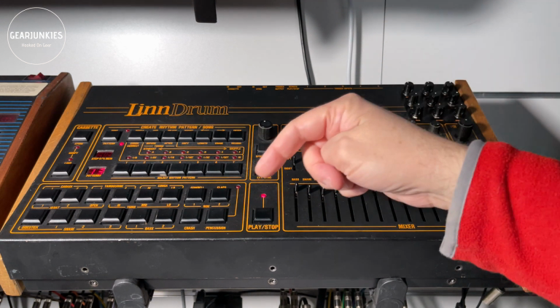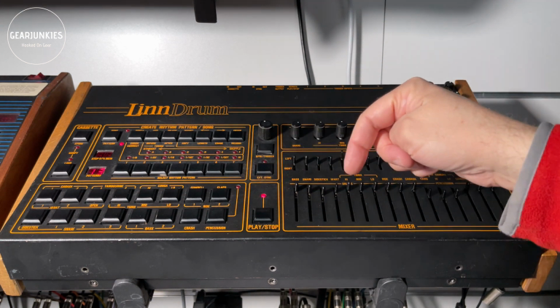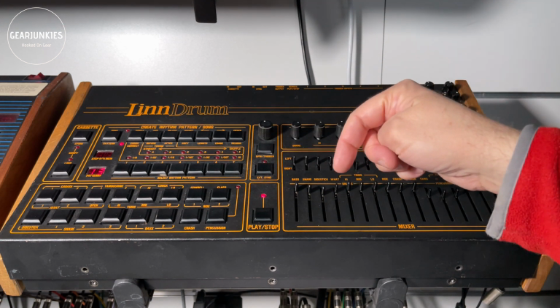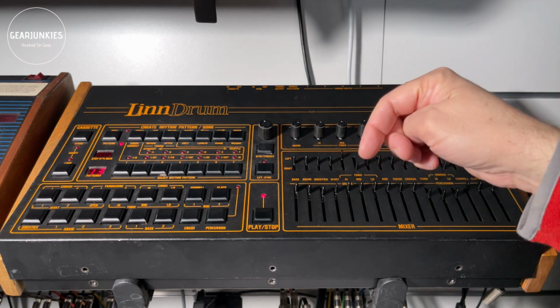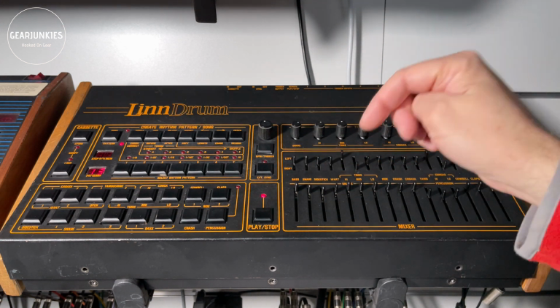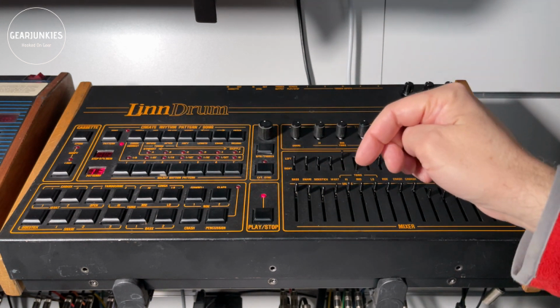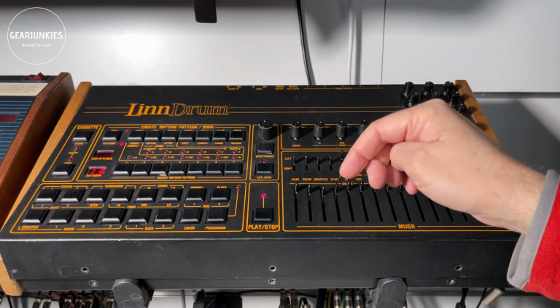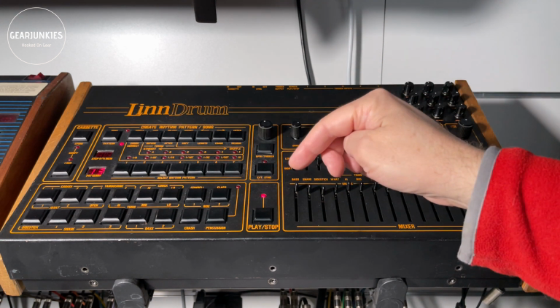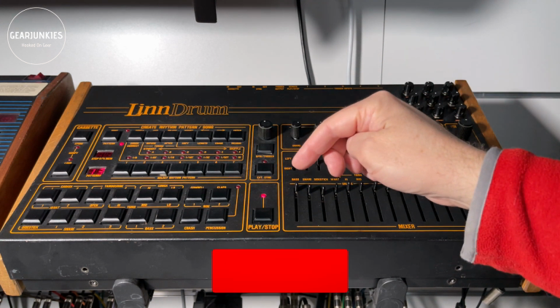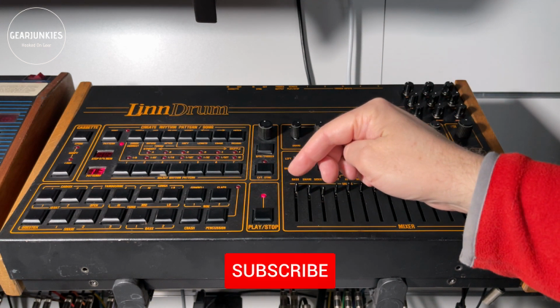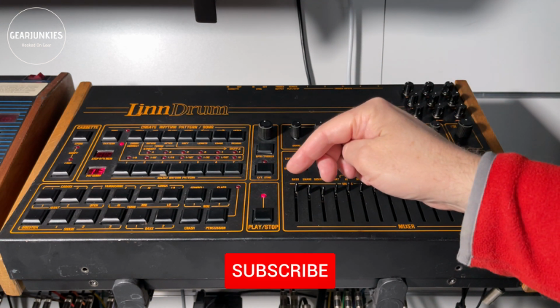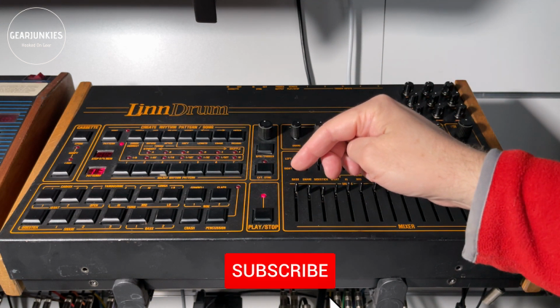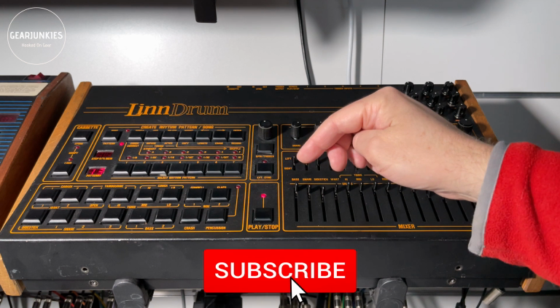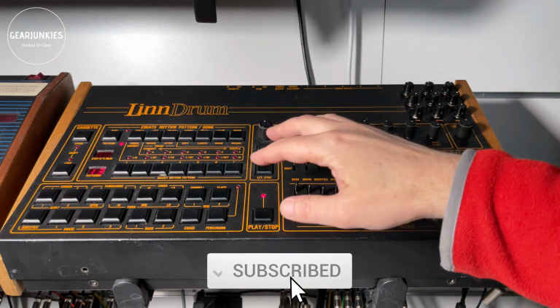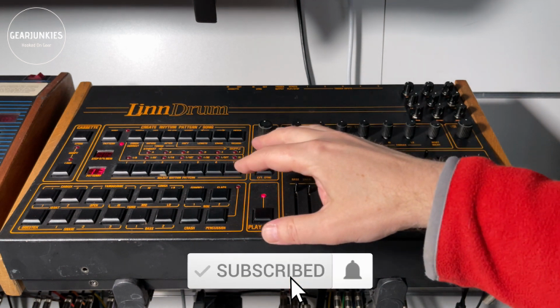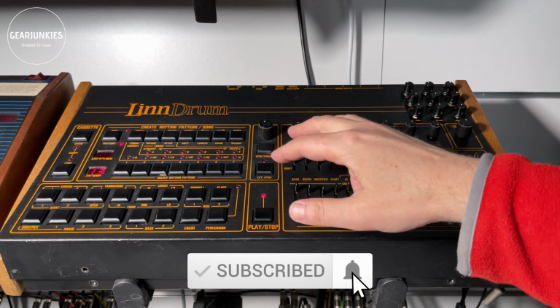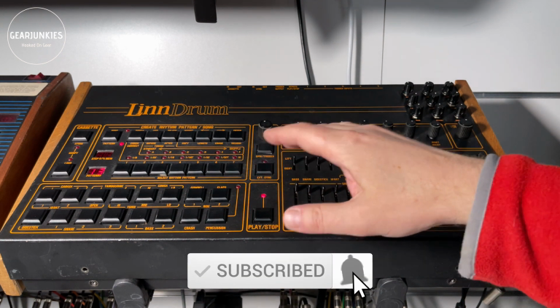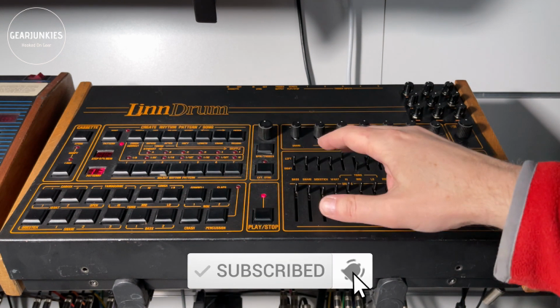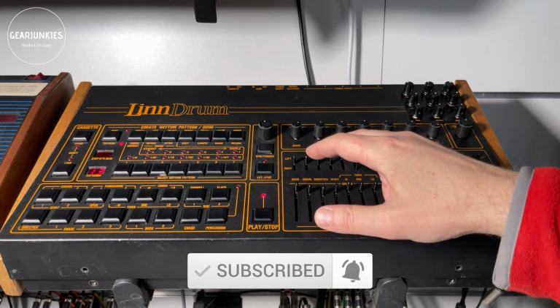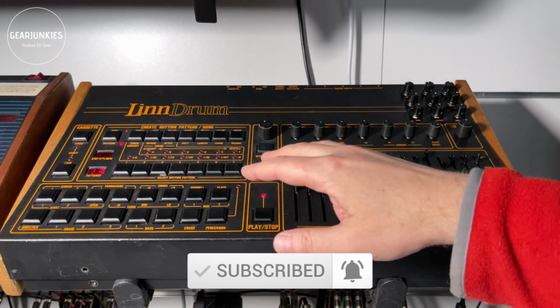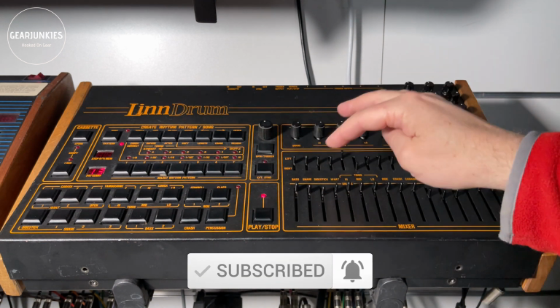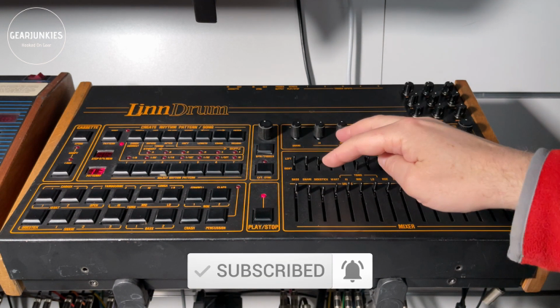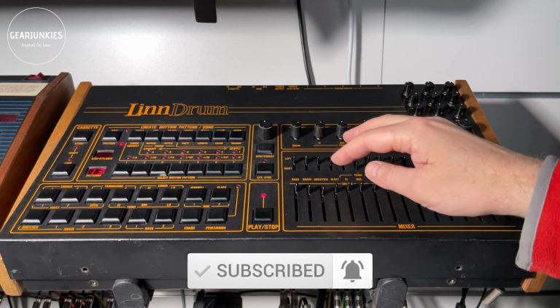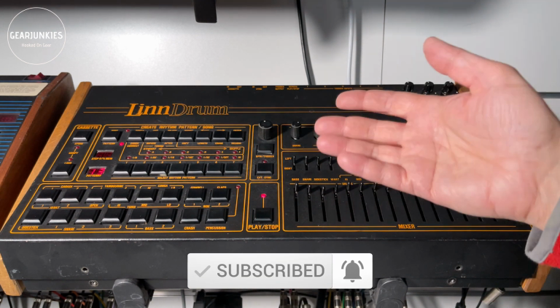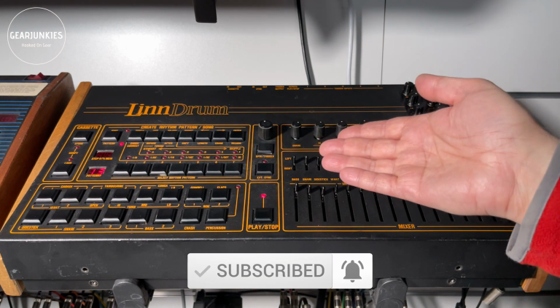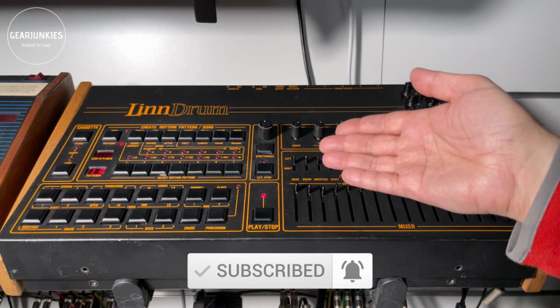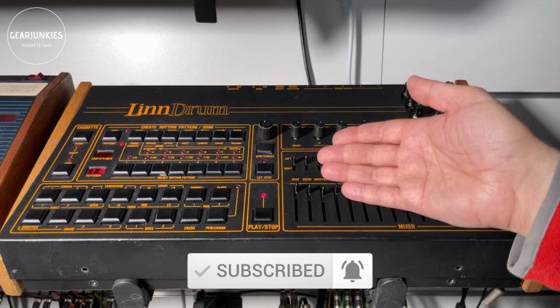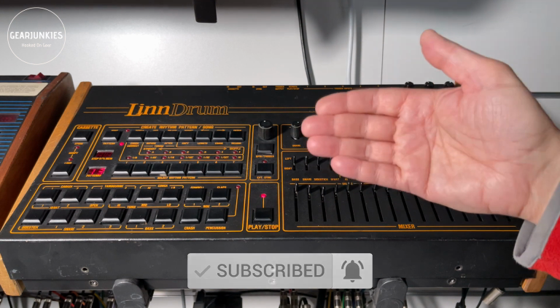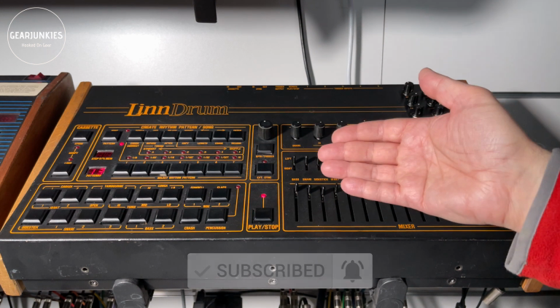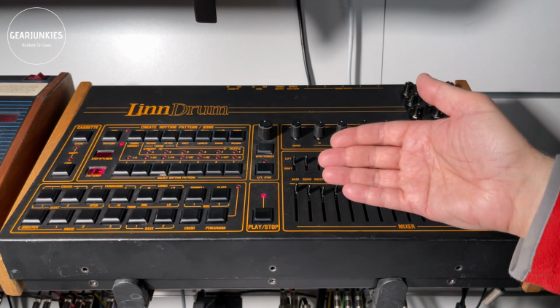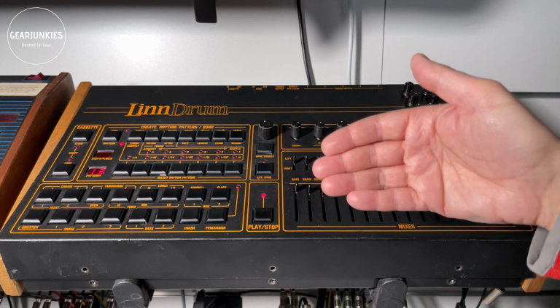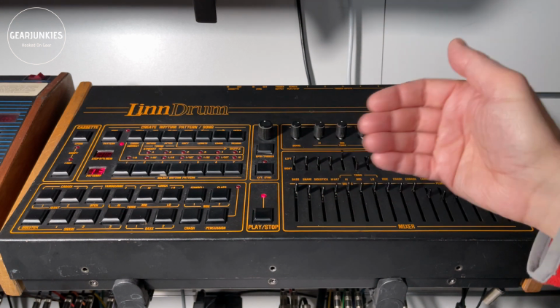You can stay informed about all our videos by subscribing to our channel. Just click the subscribe button below the video and you can hit the bell button to get notifications when there's something new on our channel.